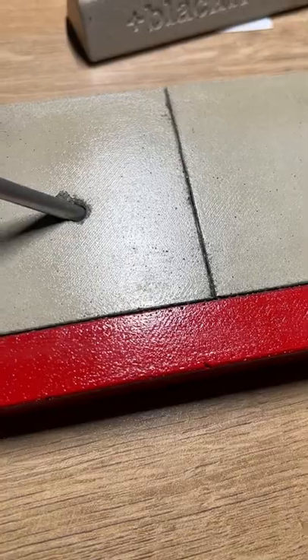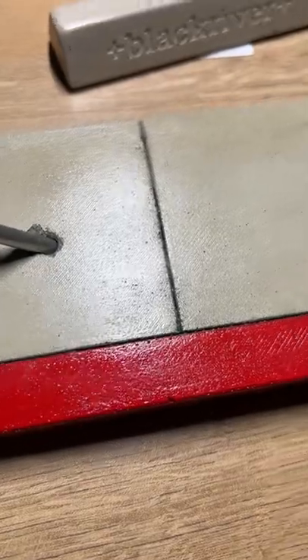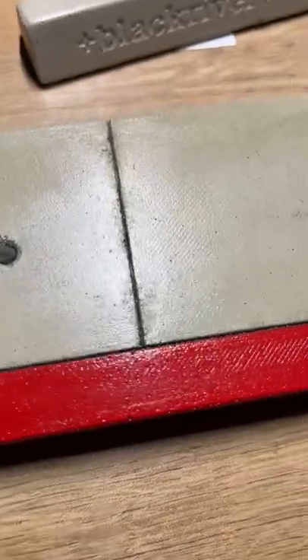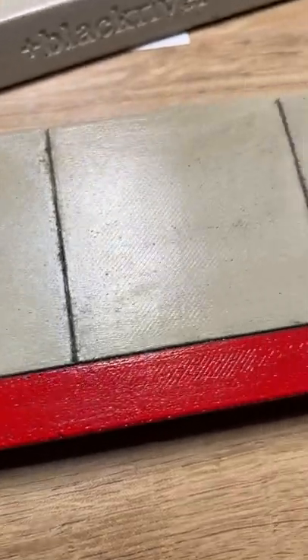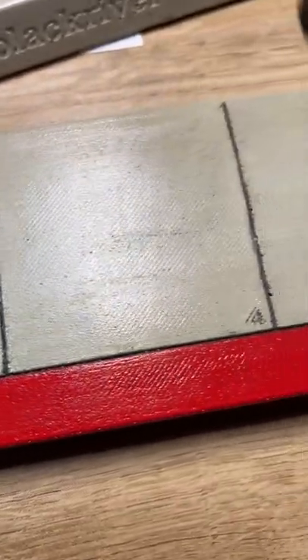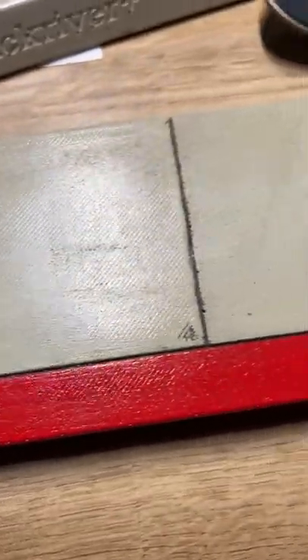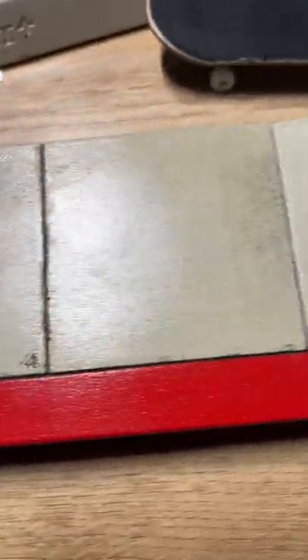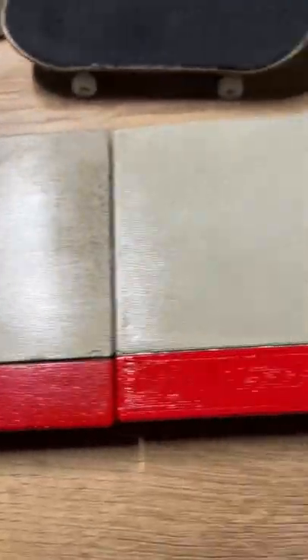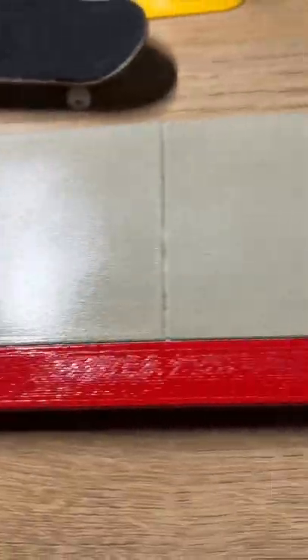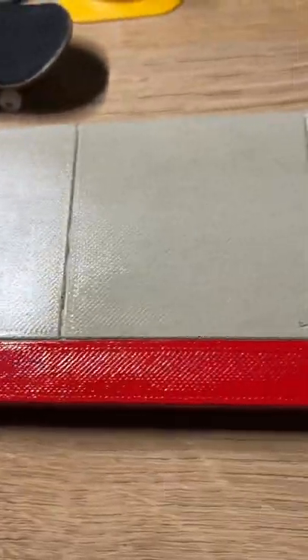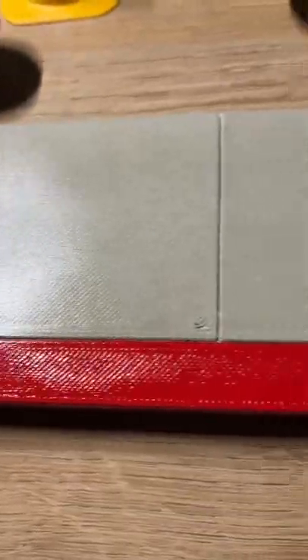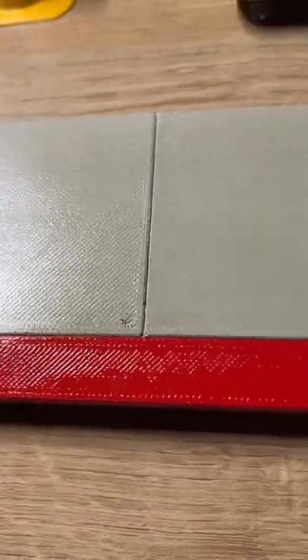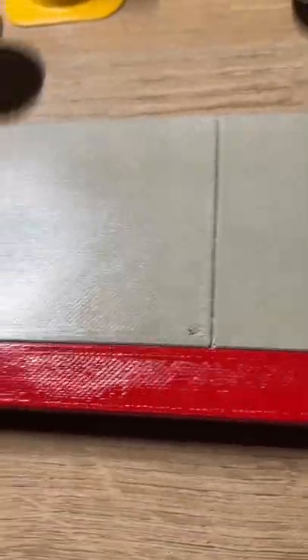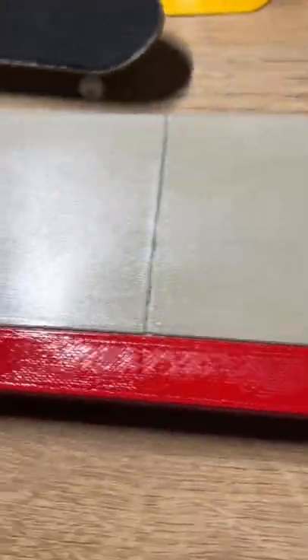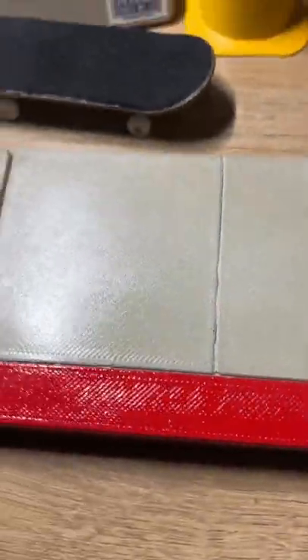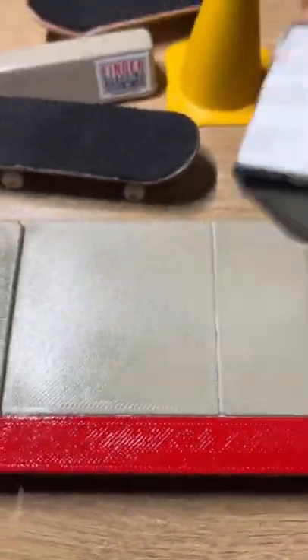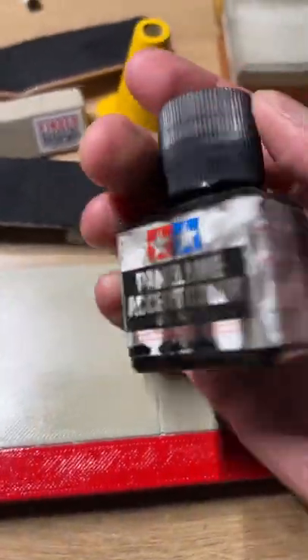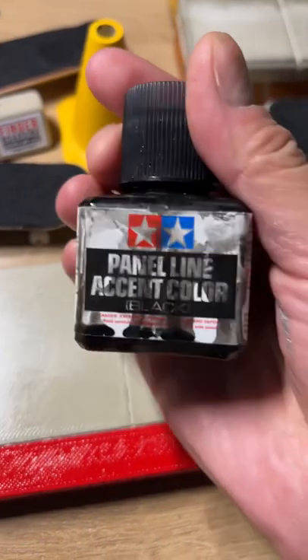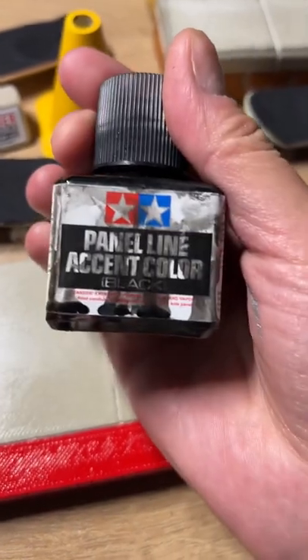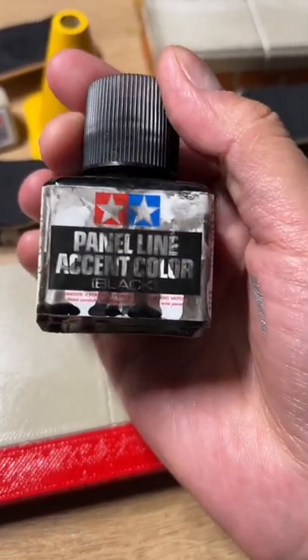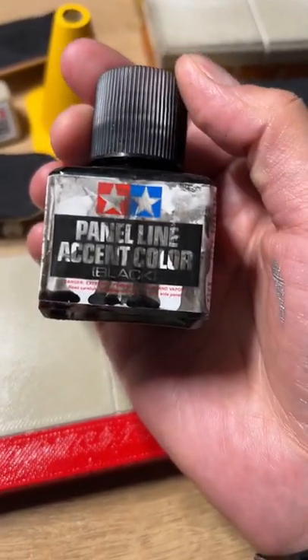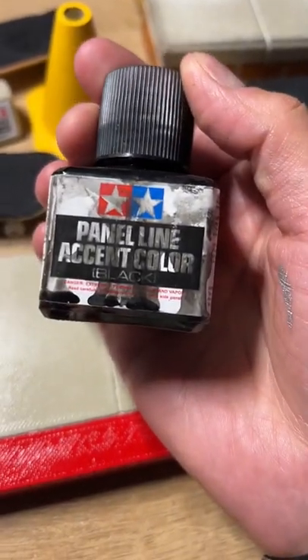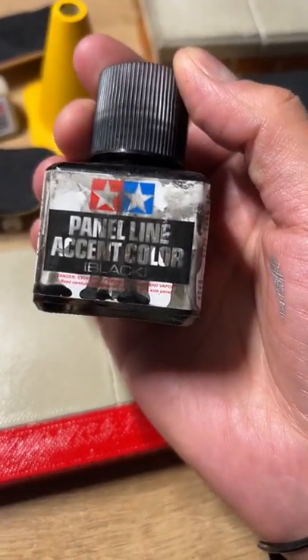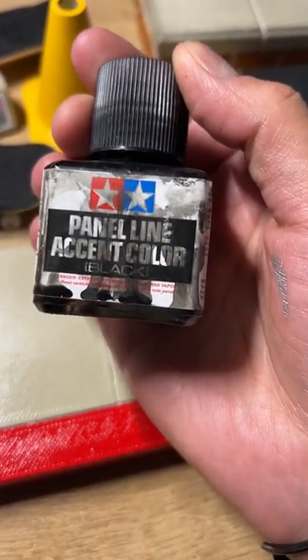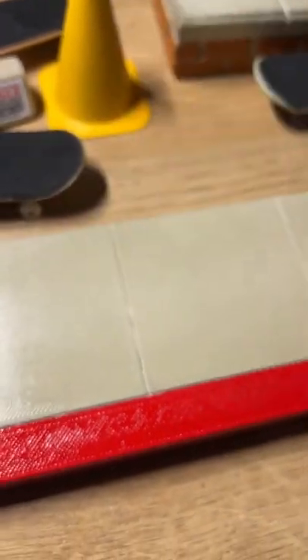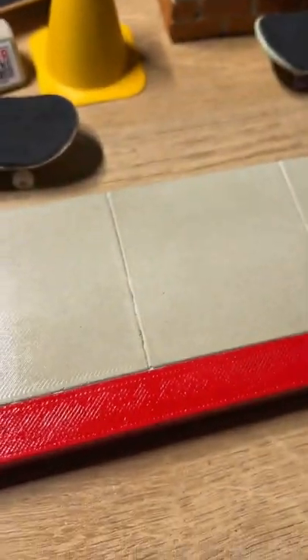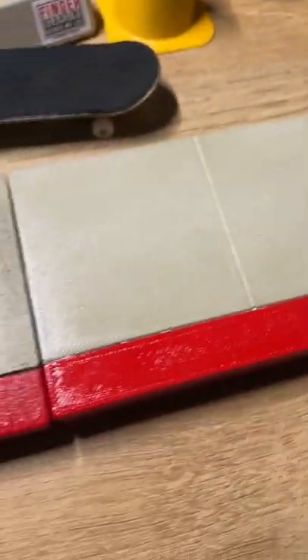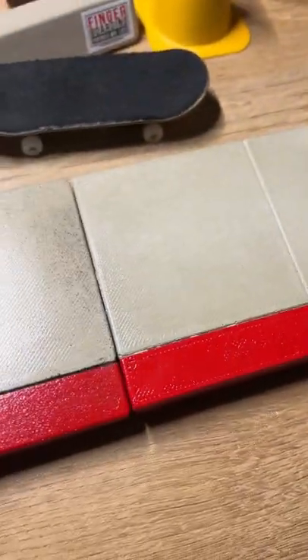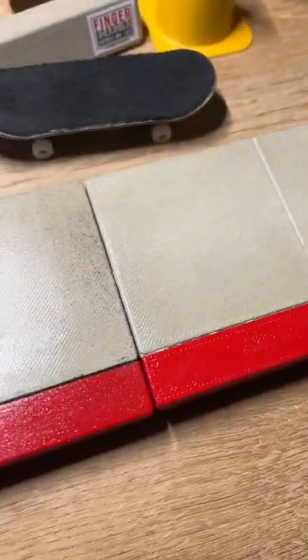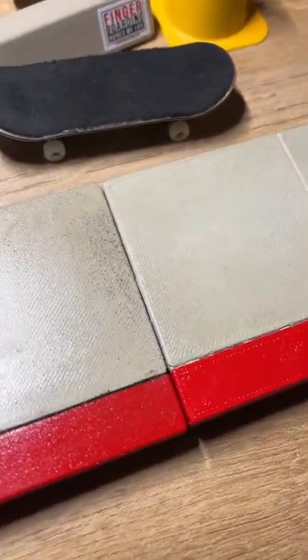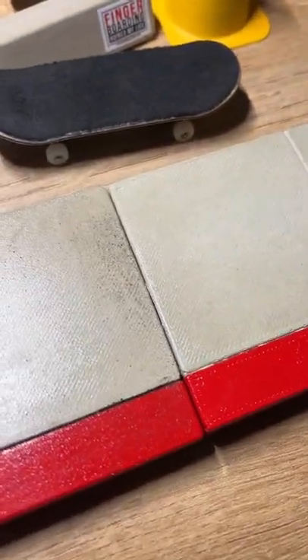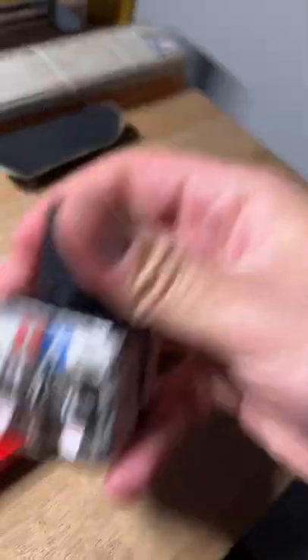As you can see, I have the dark and black lines in there — this one doesn't have them. I got that by using Tamiya panel line accent color. Let me show you guys how I did it. Shake it up real good.